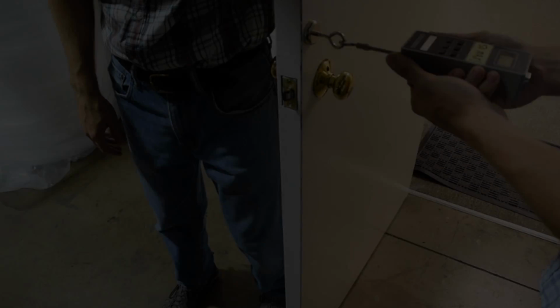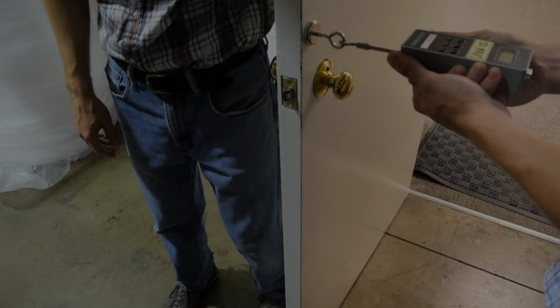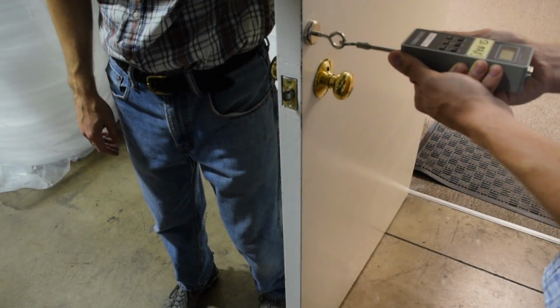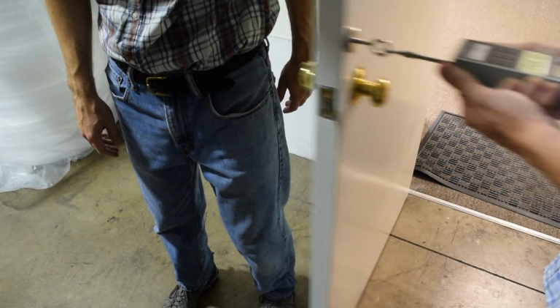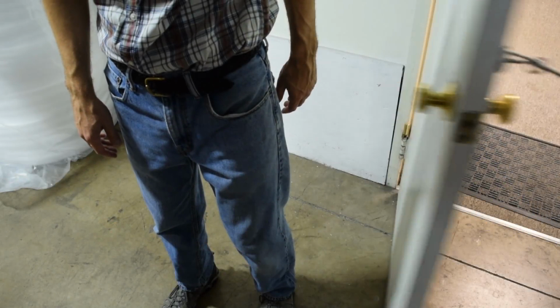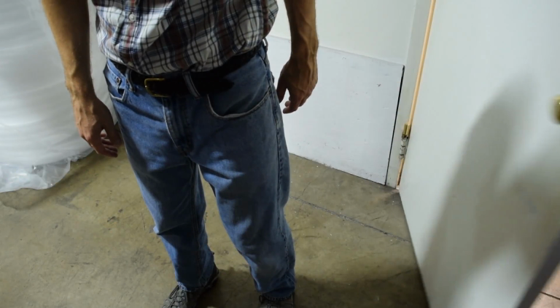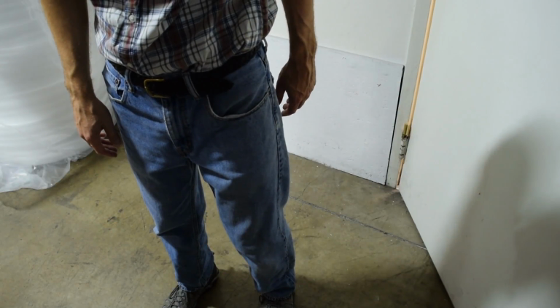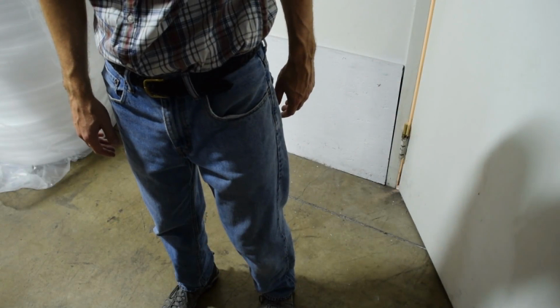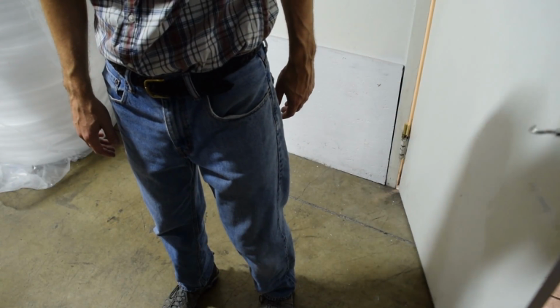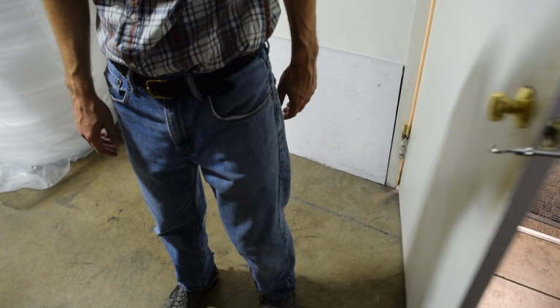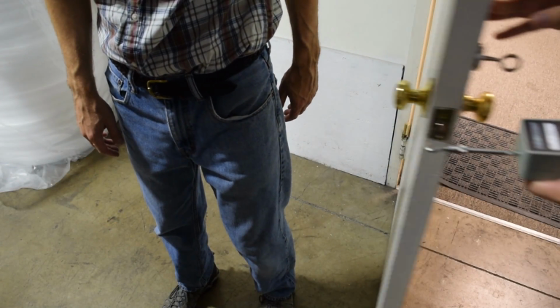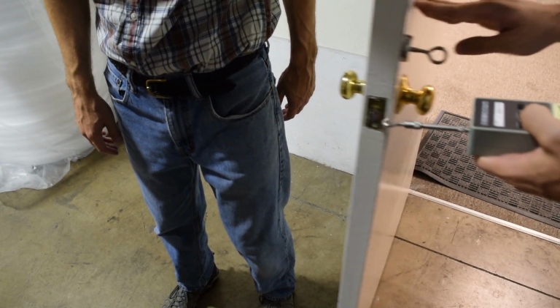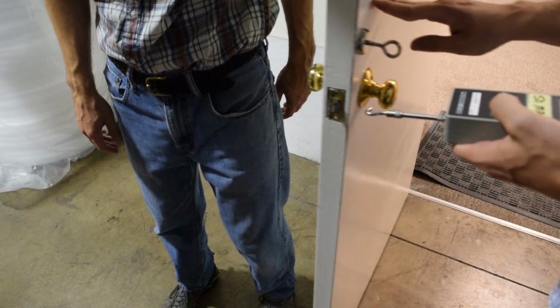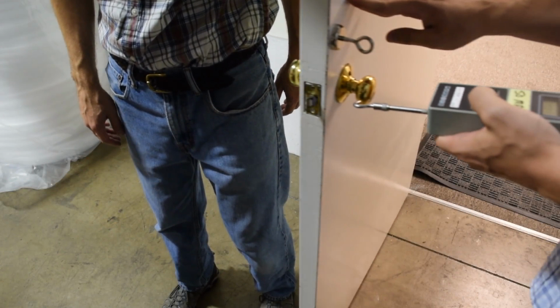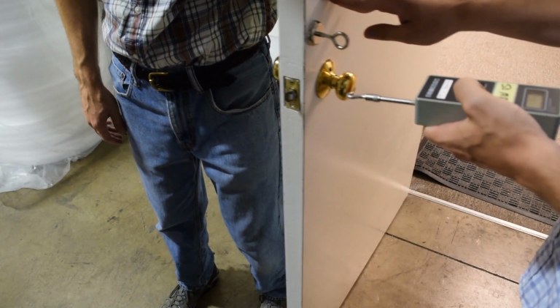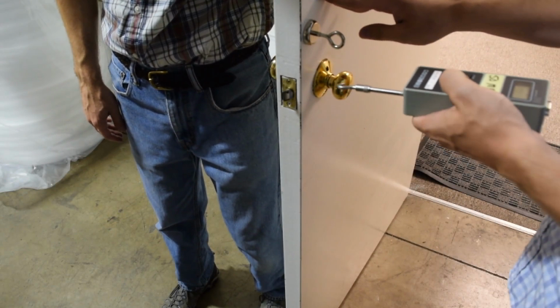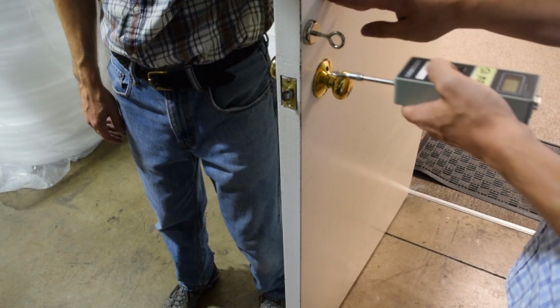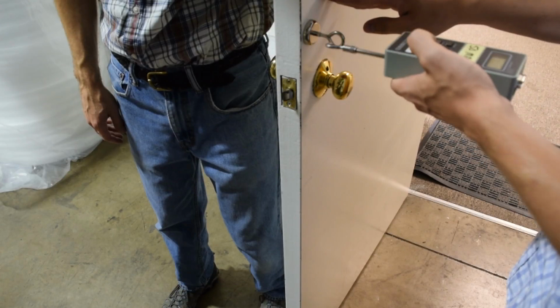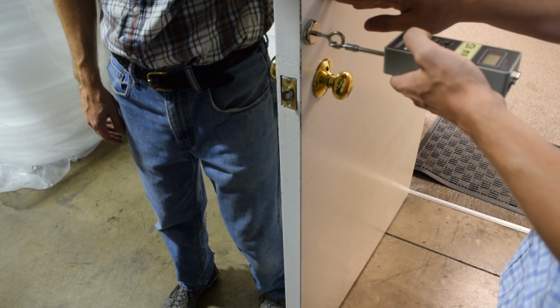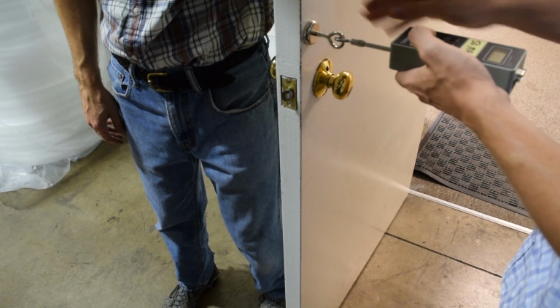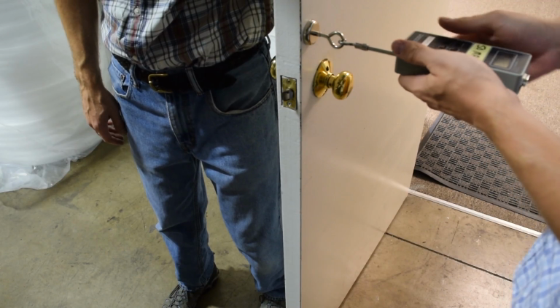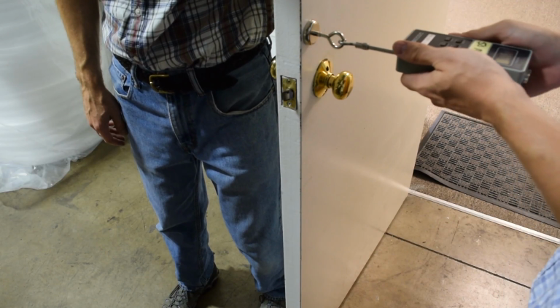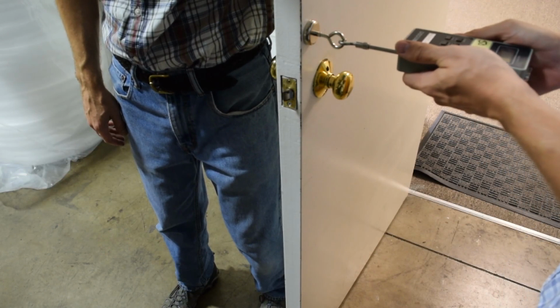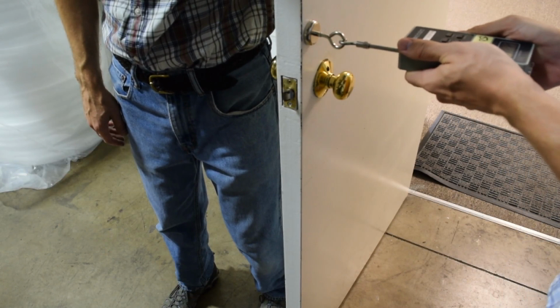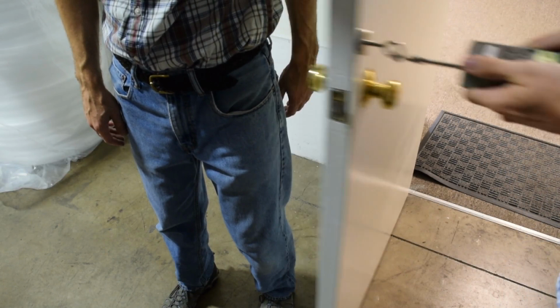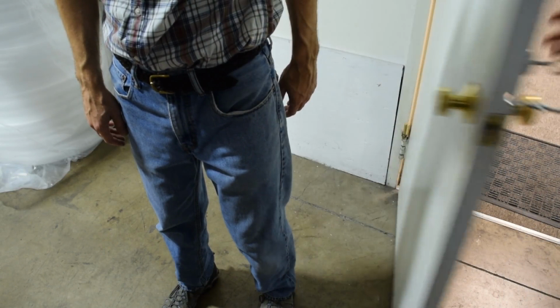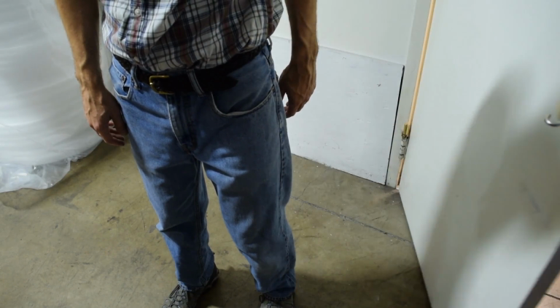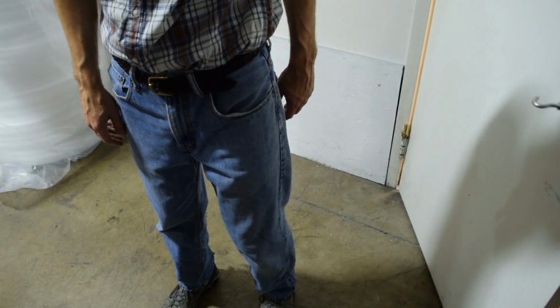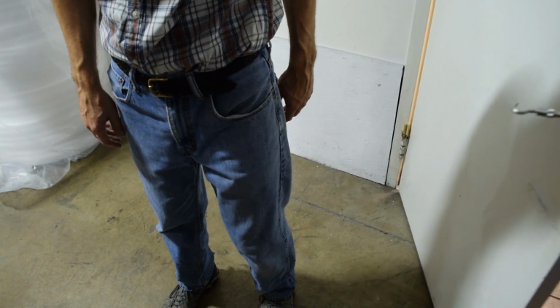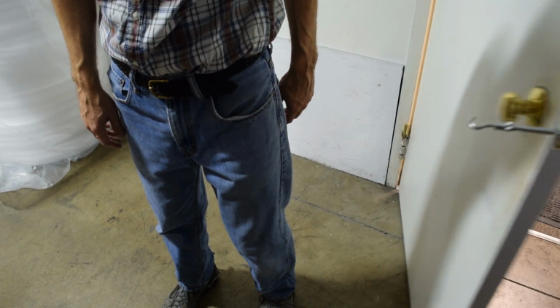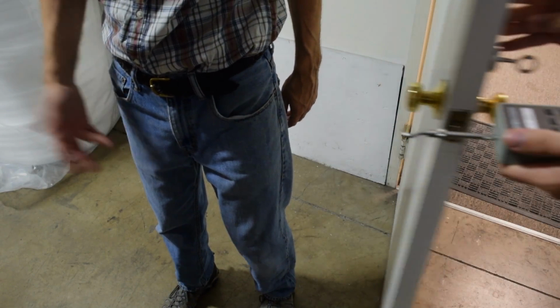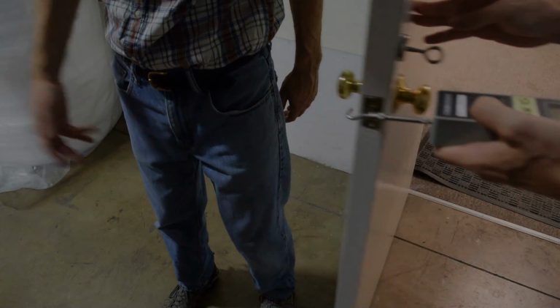We did pull force testing on several of our magnets and found that anywhere between 13 to 15 pounds of pull felt pretty good. We recorded a measurement of 14.6.